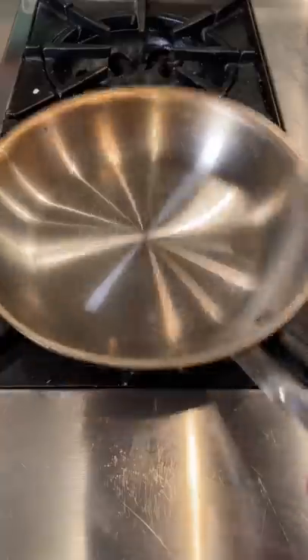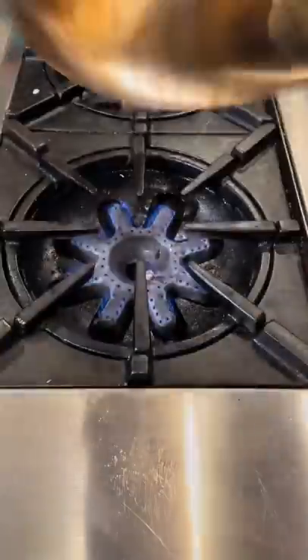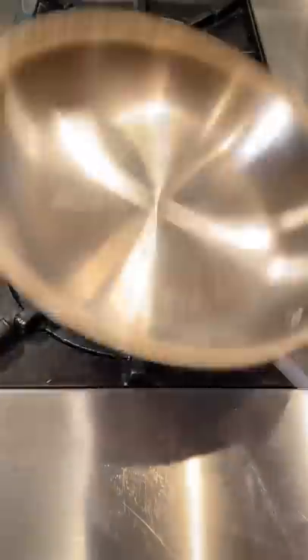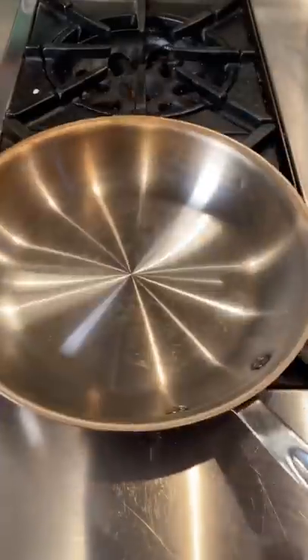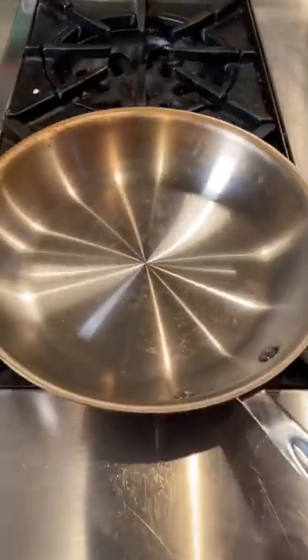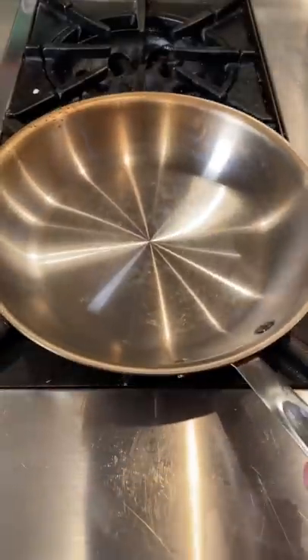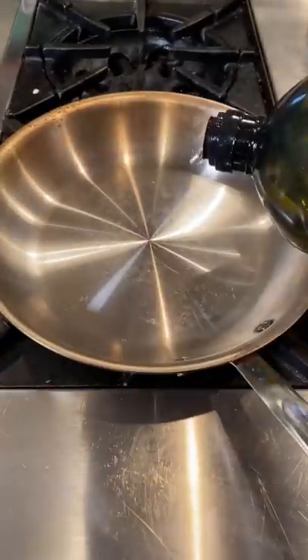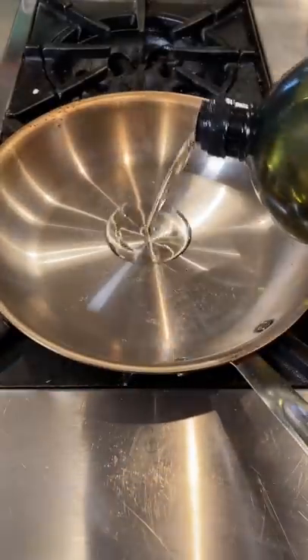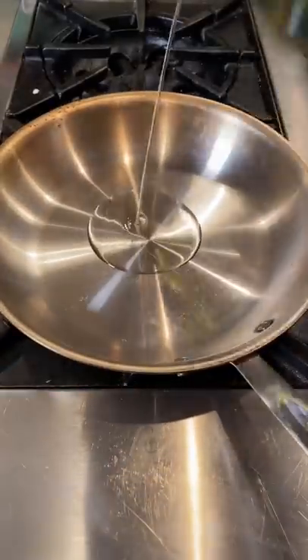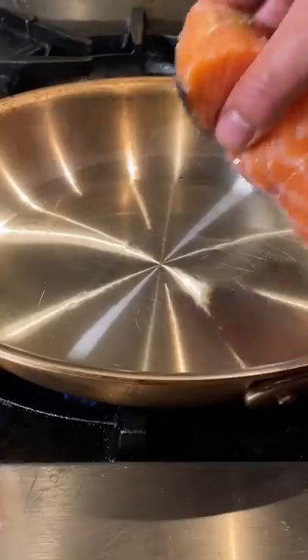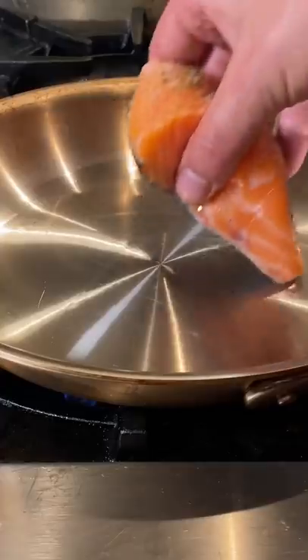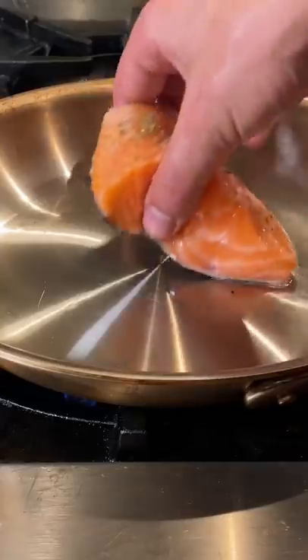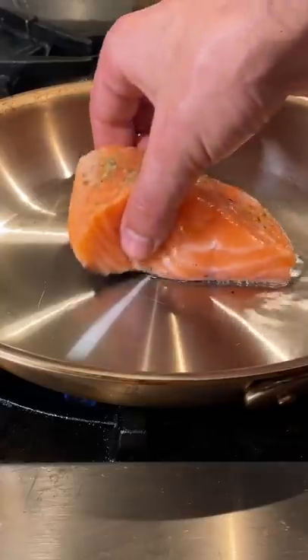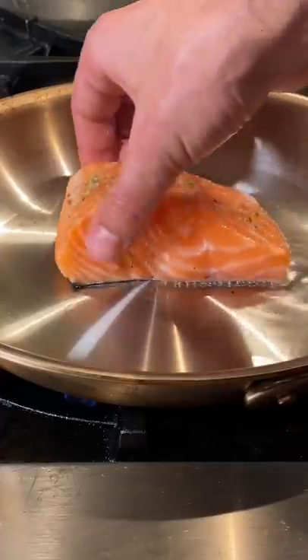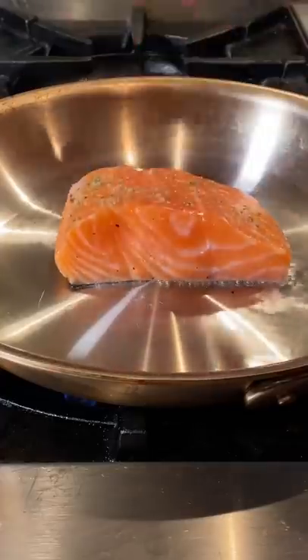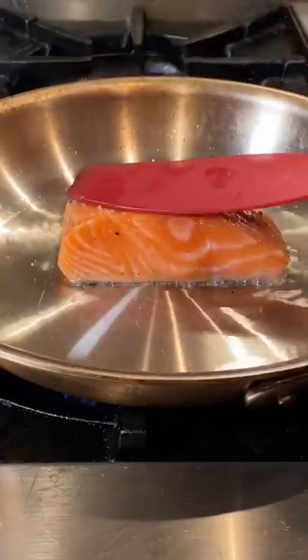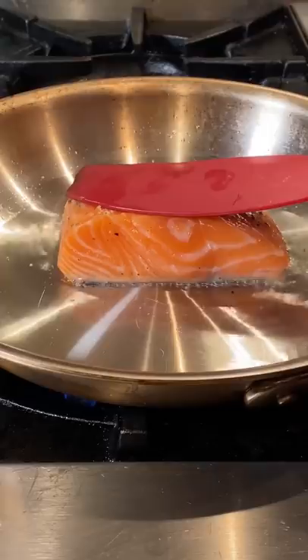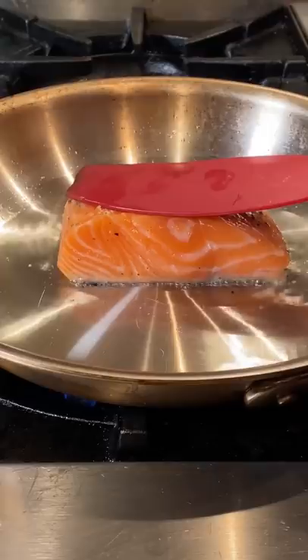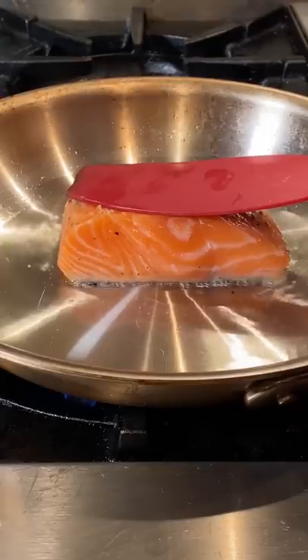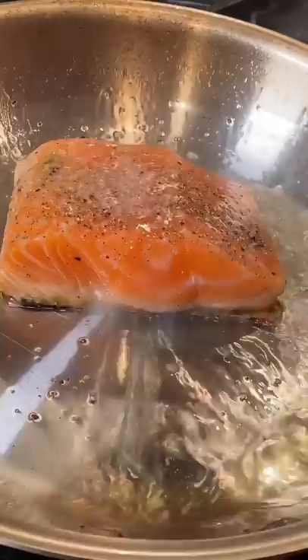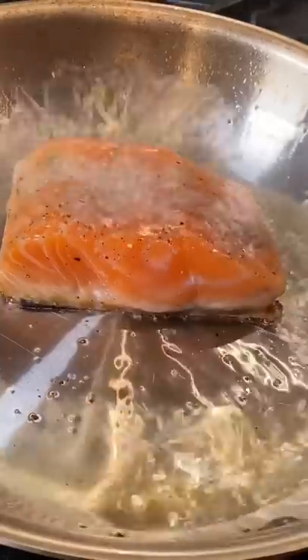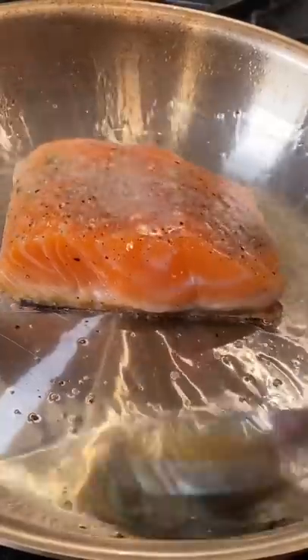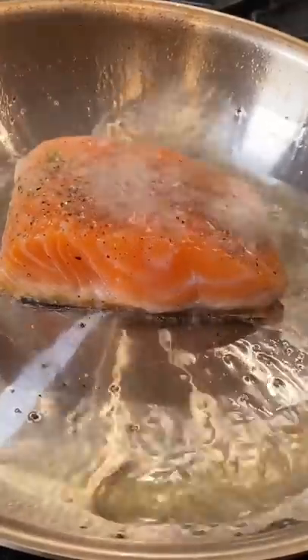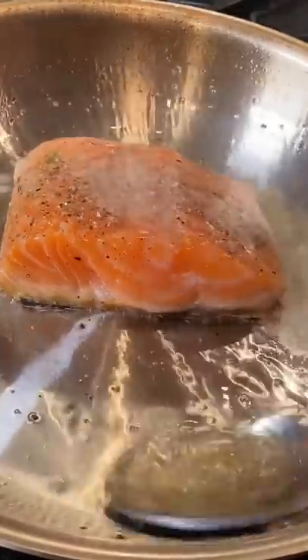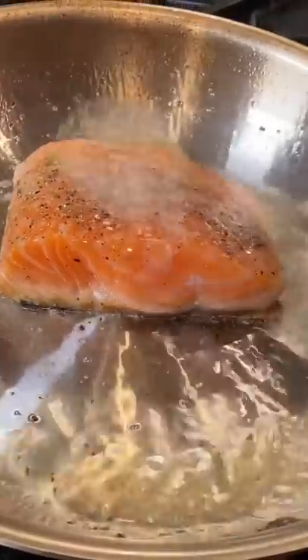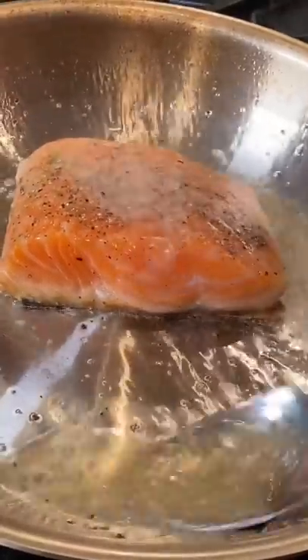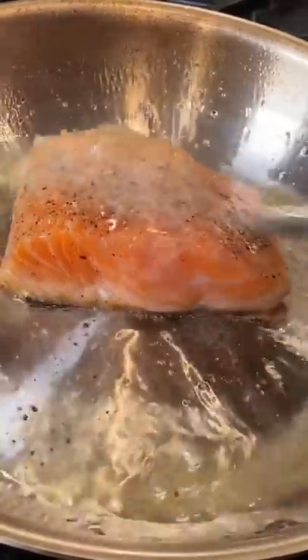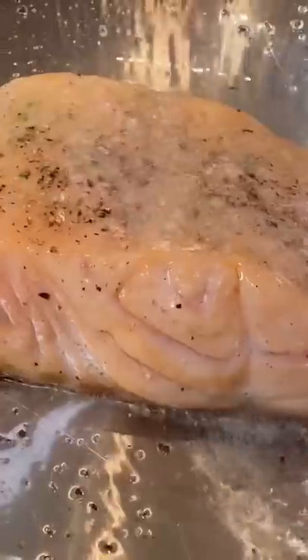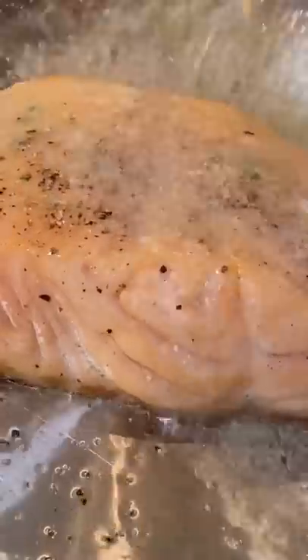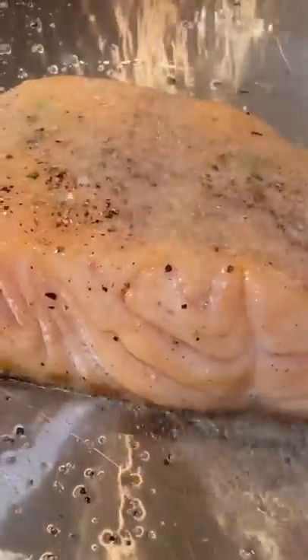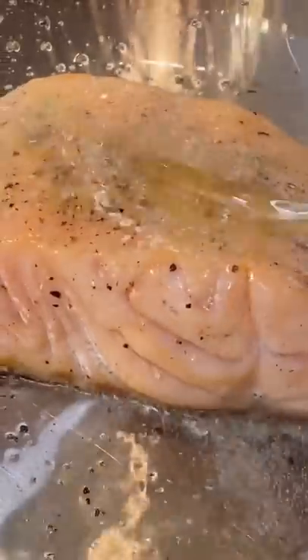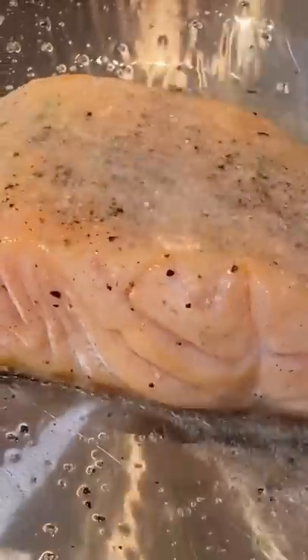Medium low heat pan, avocado oil. Salmon in, skin side down, slight pressure. Baste it a little bit just with the oil — that's gonna help it cook evenly.